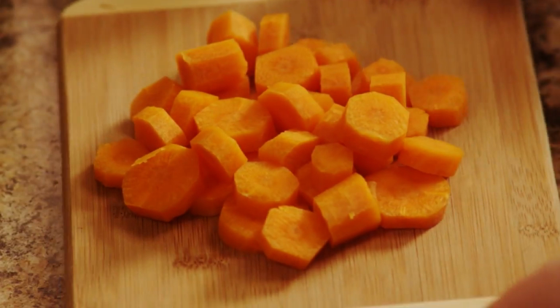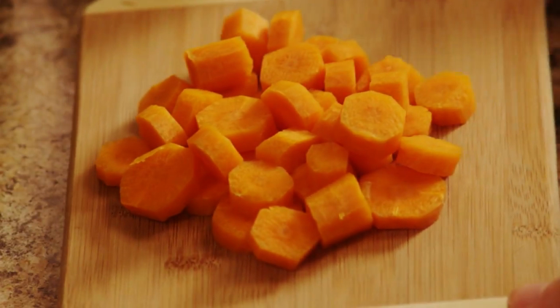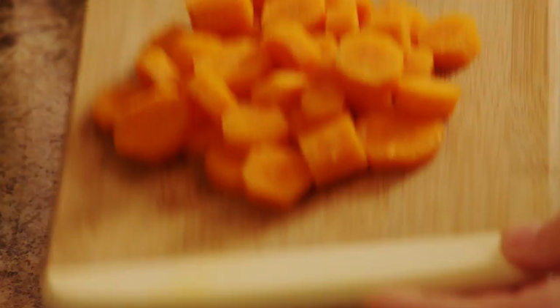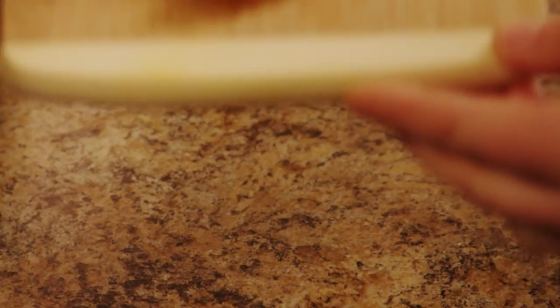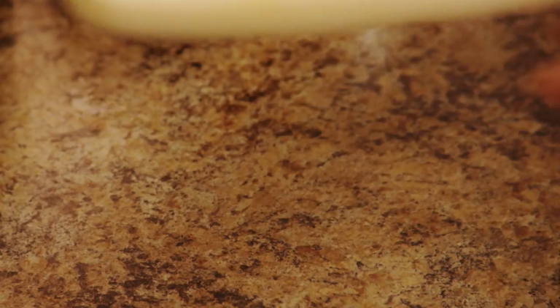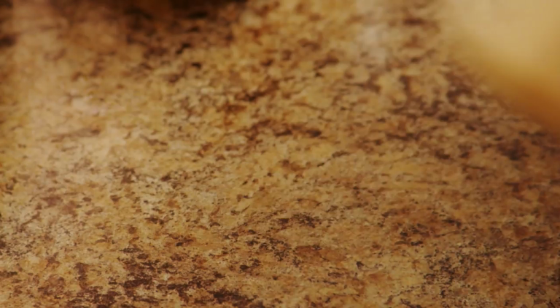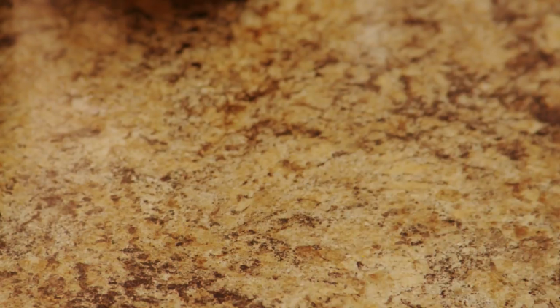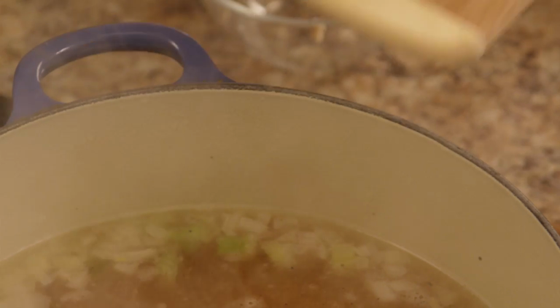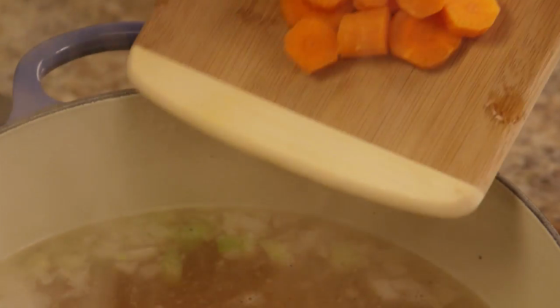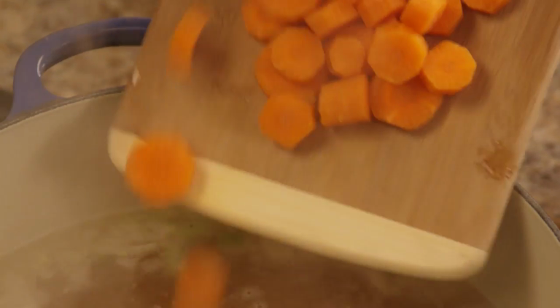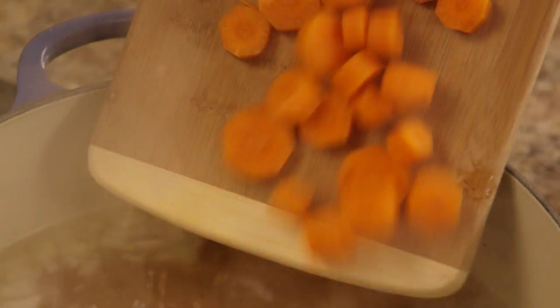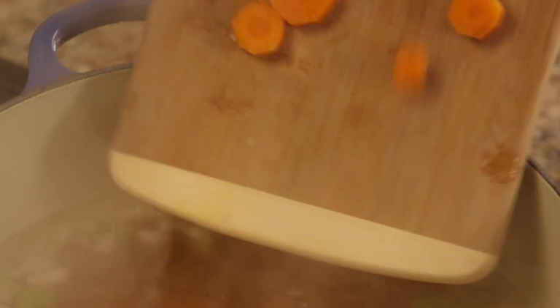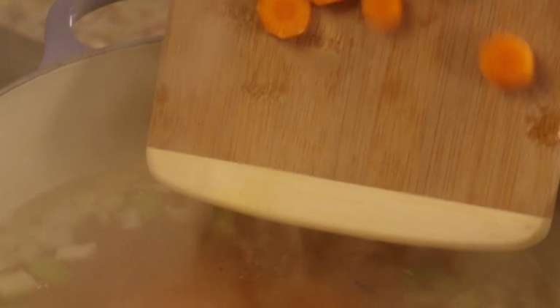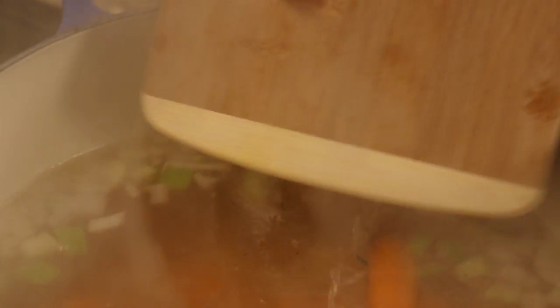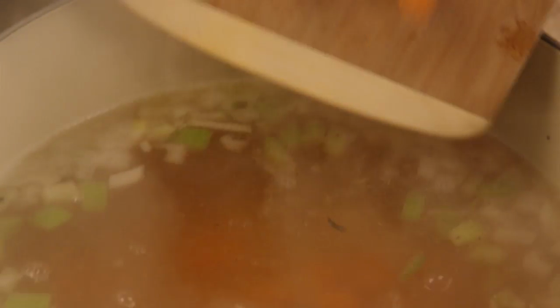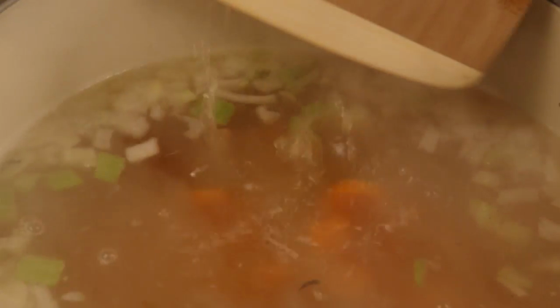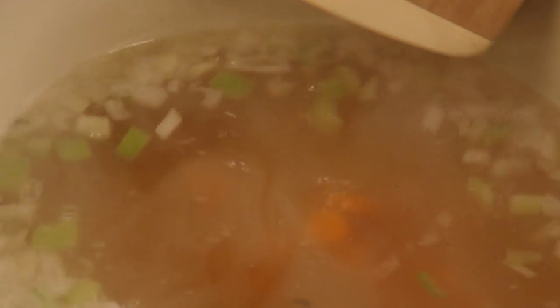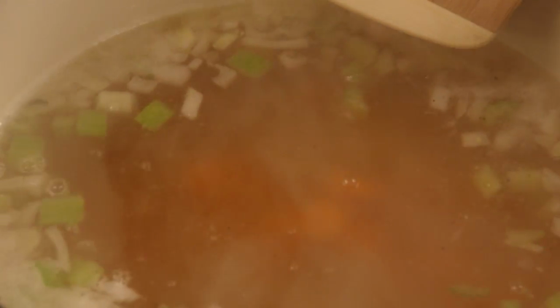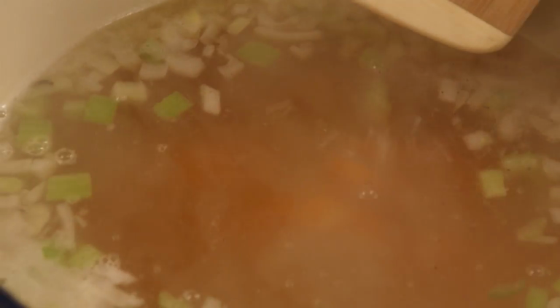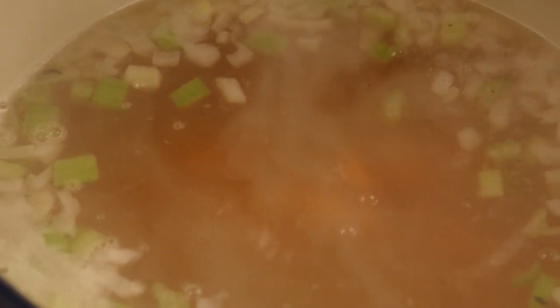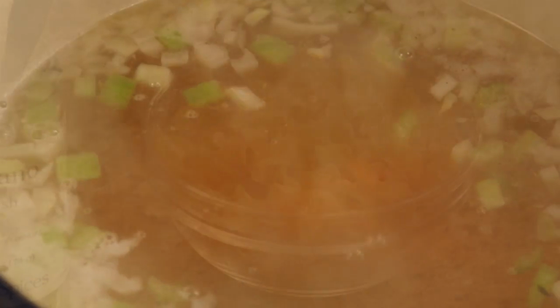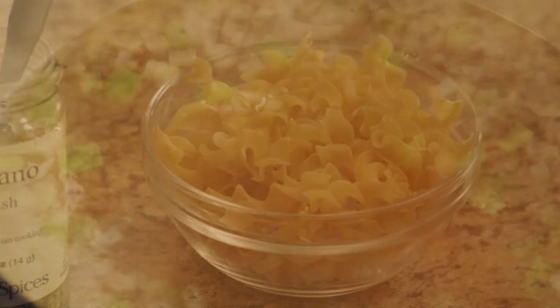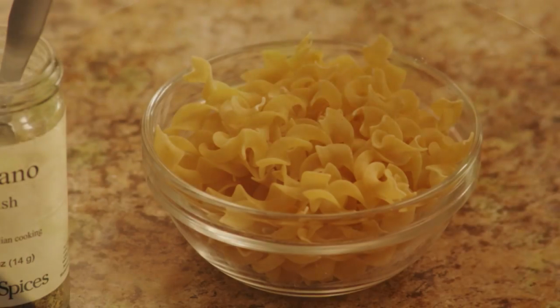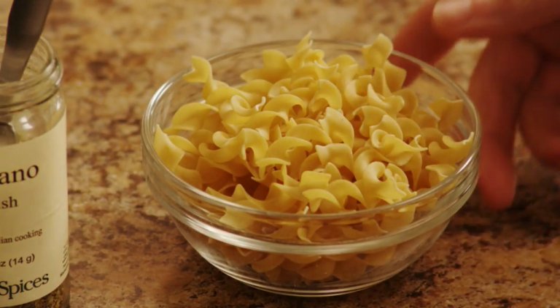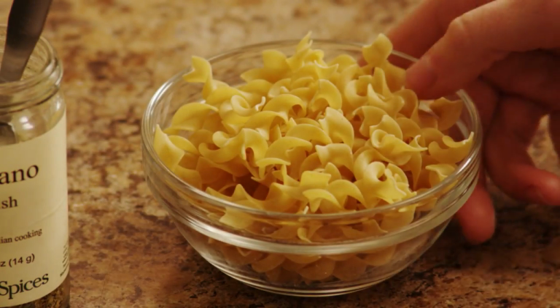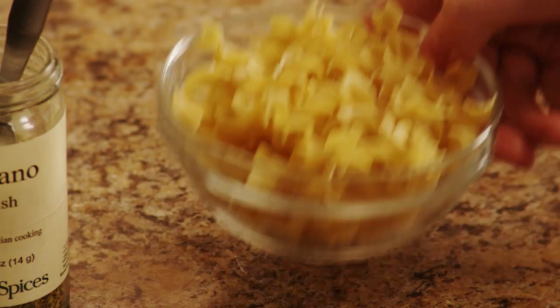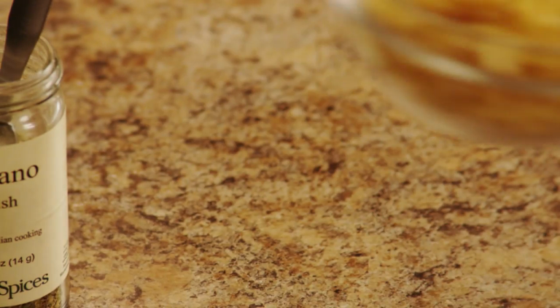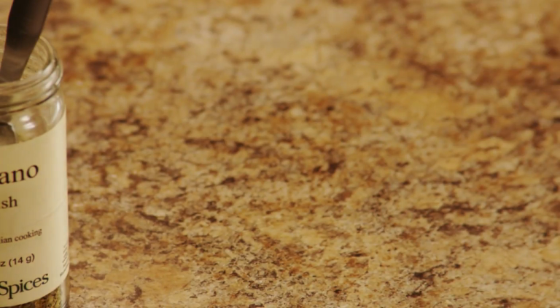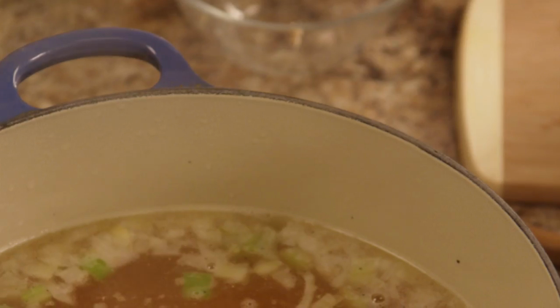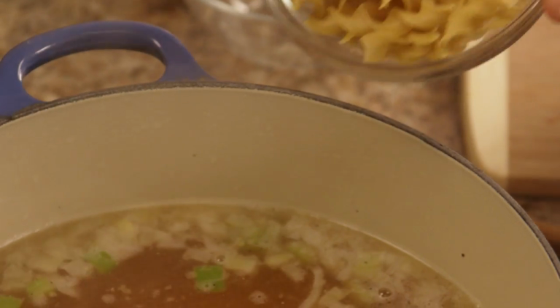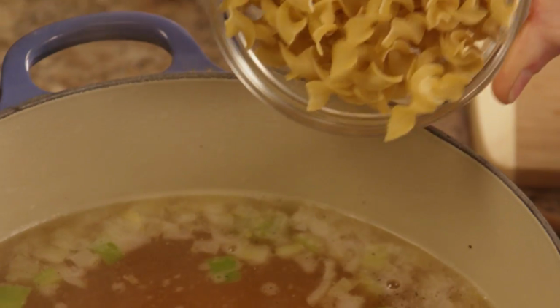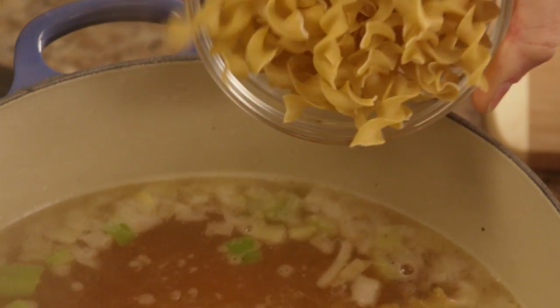Add the carrots to the pot with one and a half cups of uncooked egg noodles.